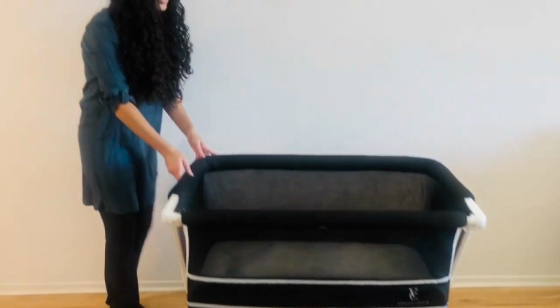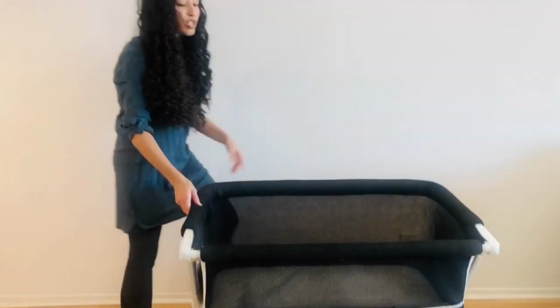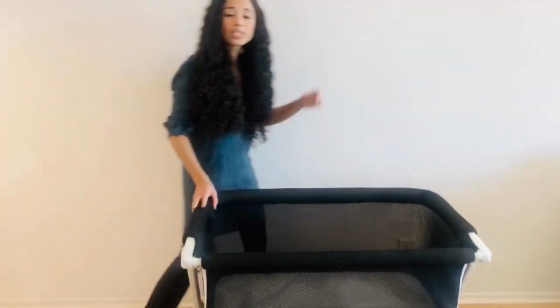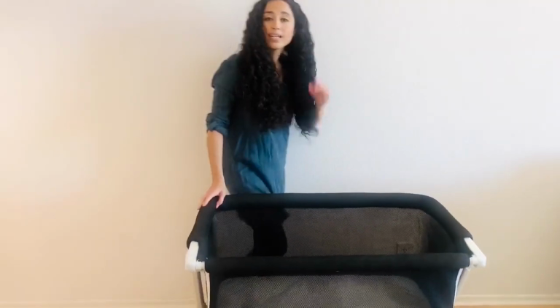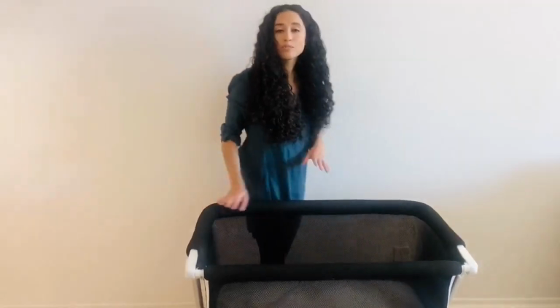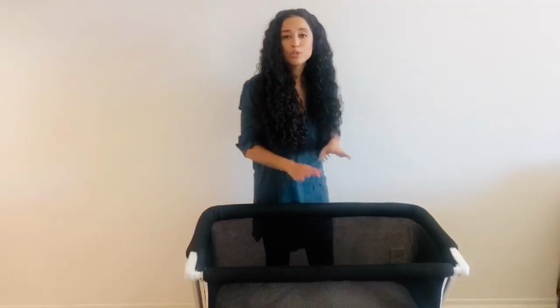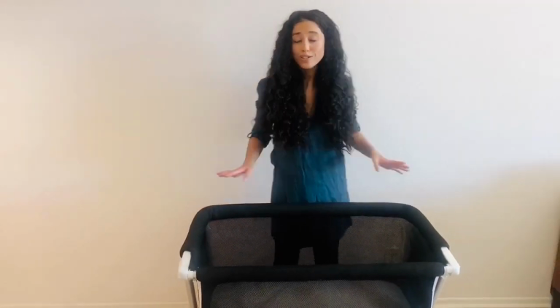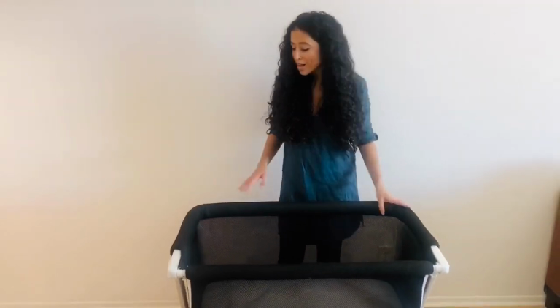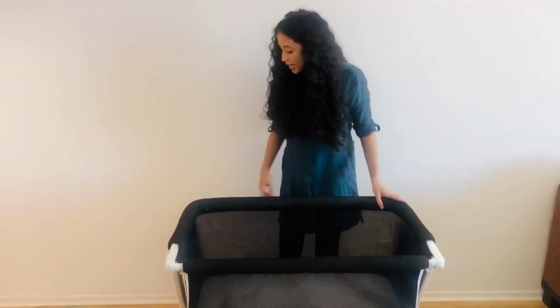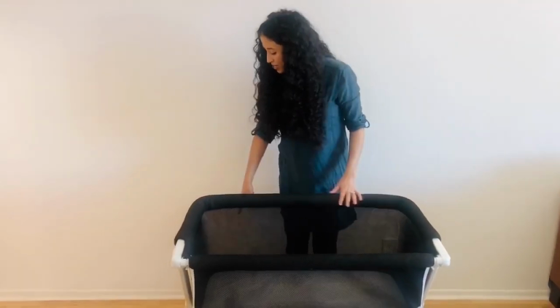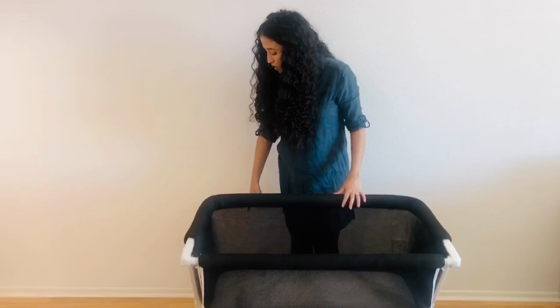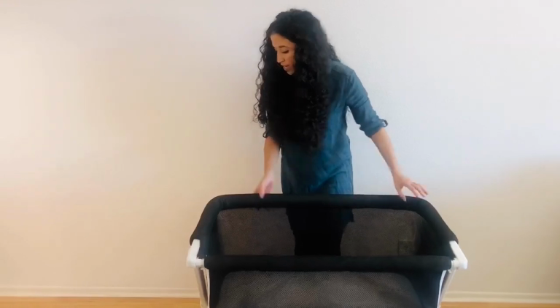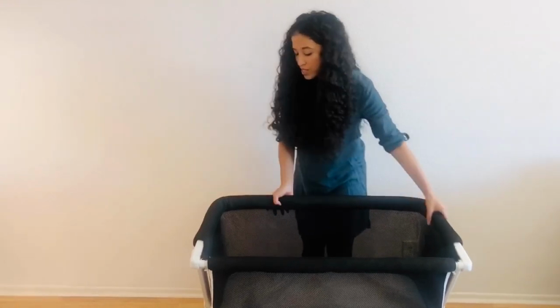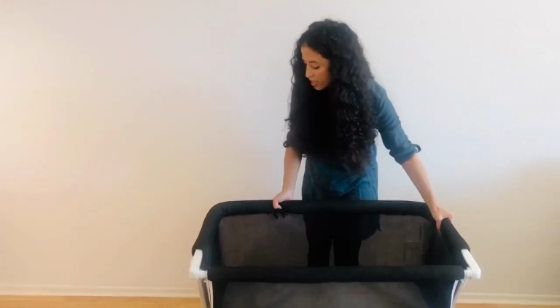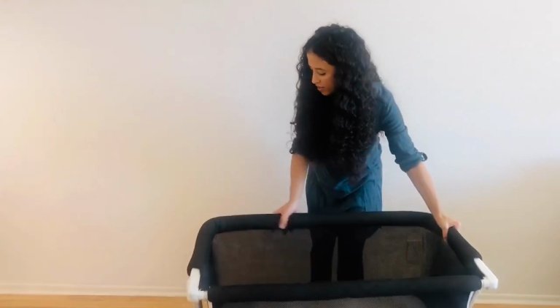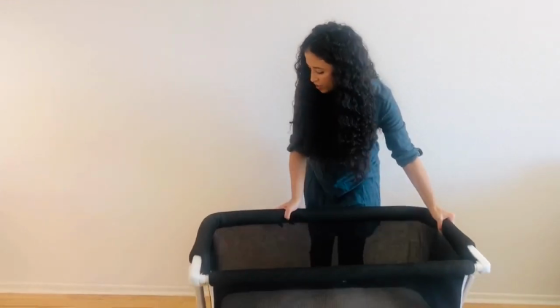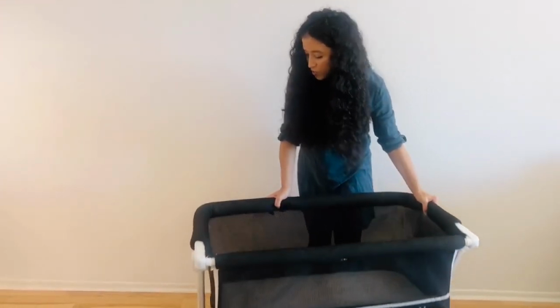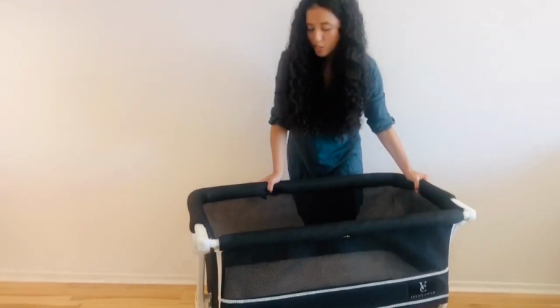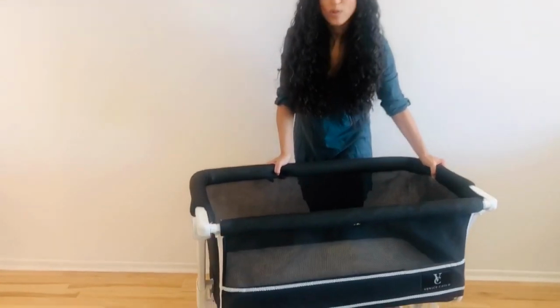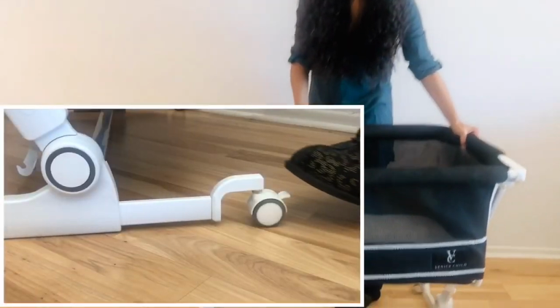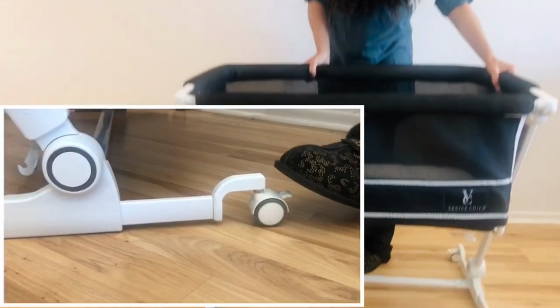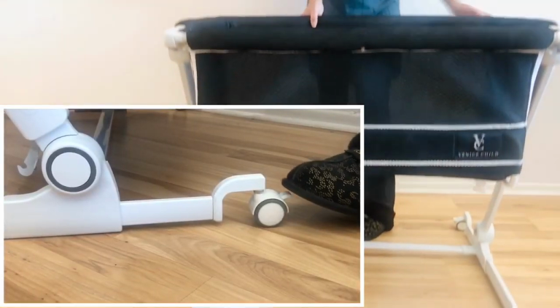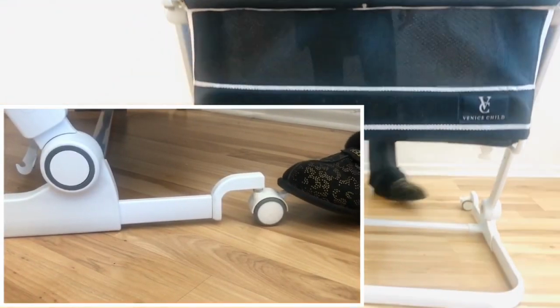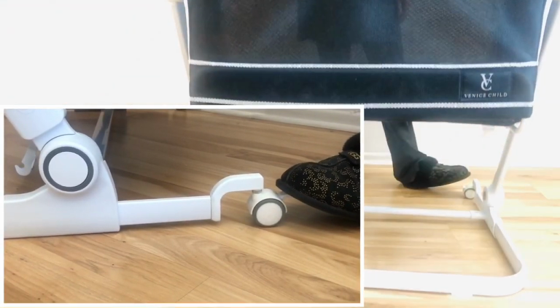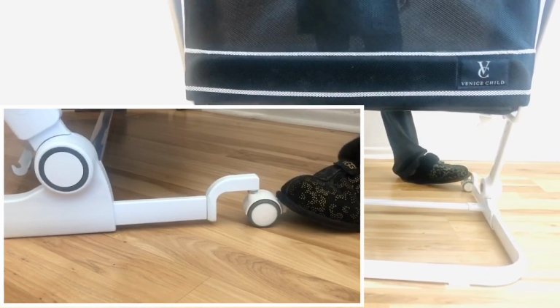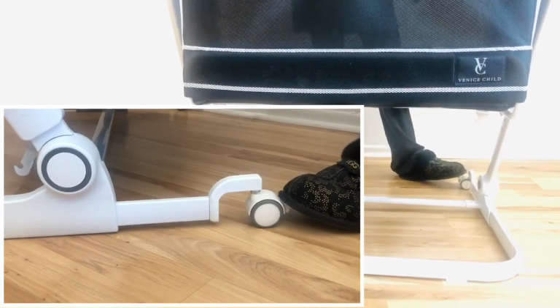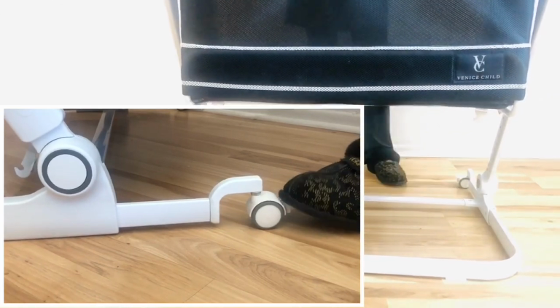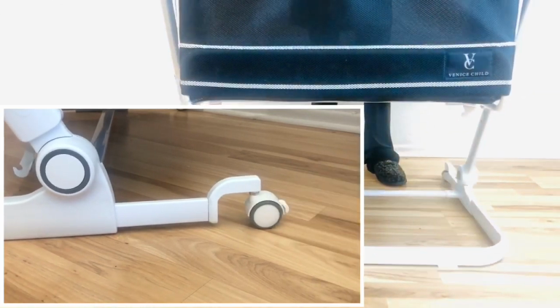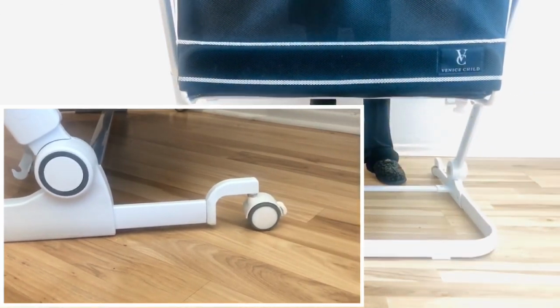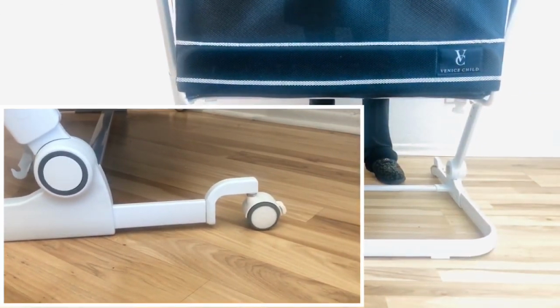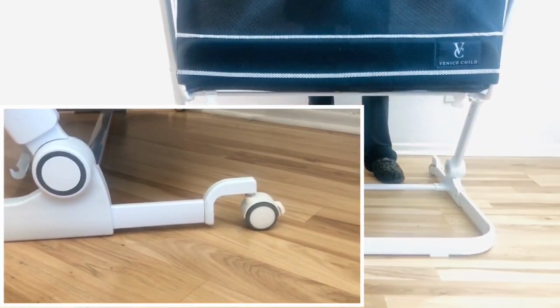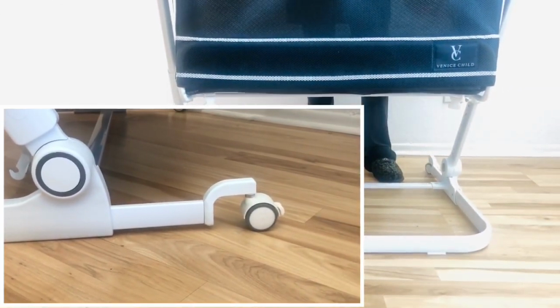This is also really light and simple to move around your house. It does have wheels, as you can see — it's really easy to move around. The wheels also have a lock, so once it's in place you can lock it so the little one's not going anywhere.